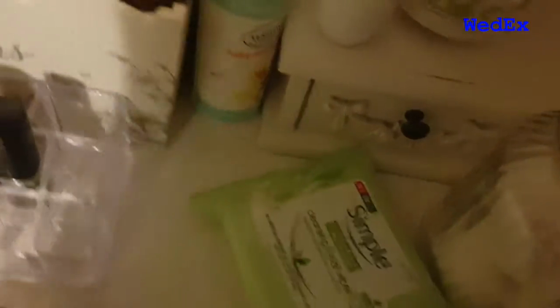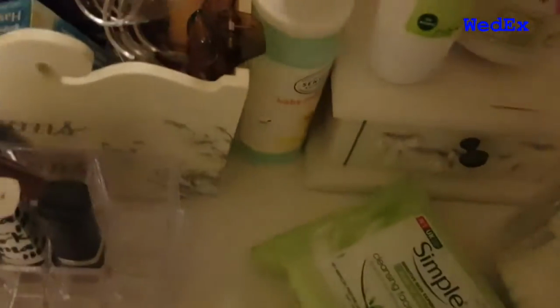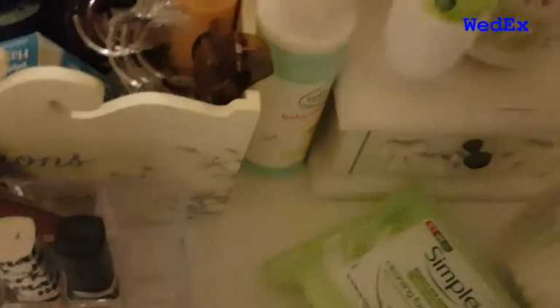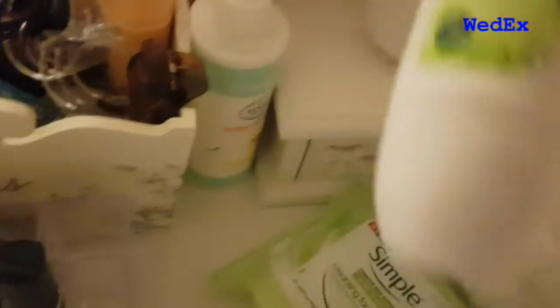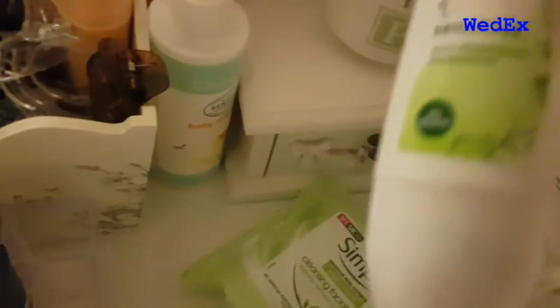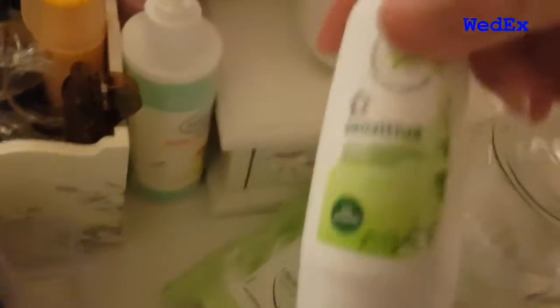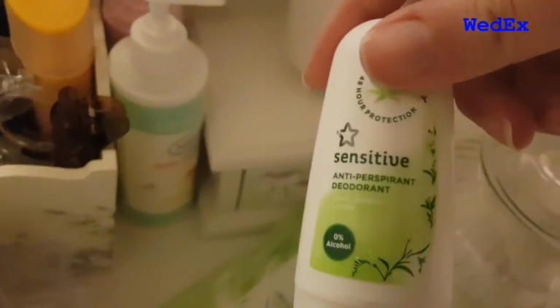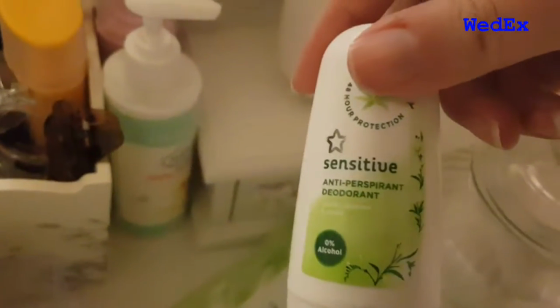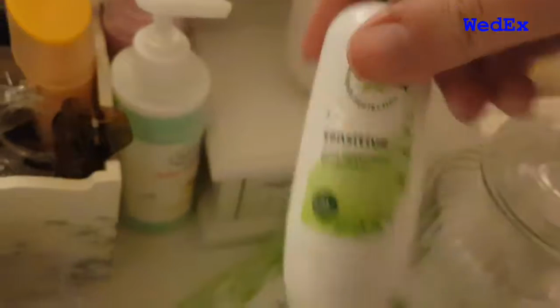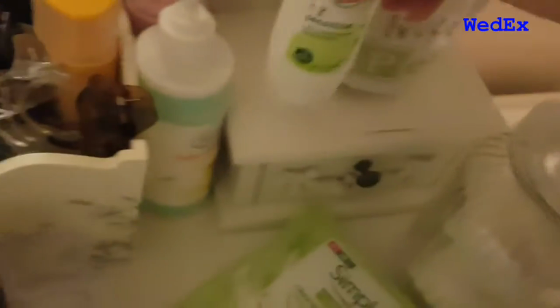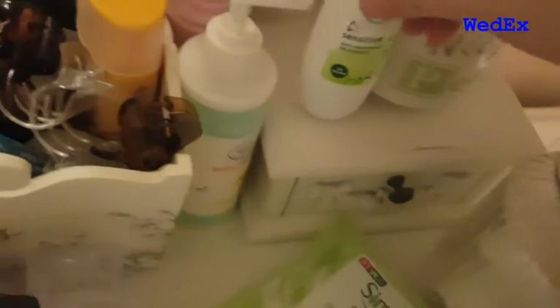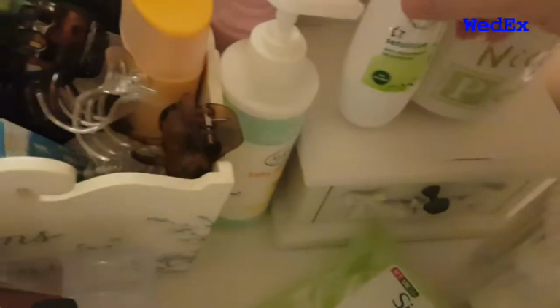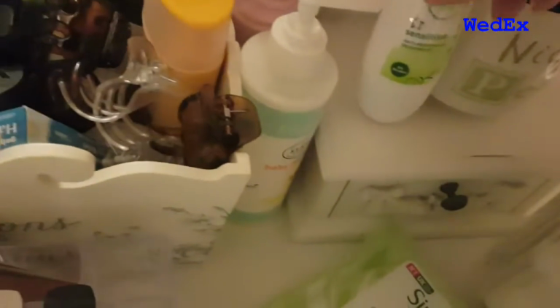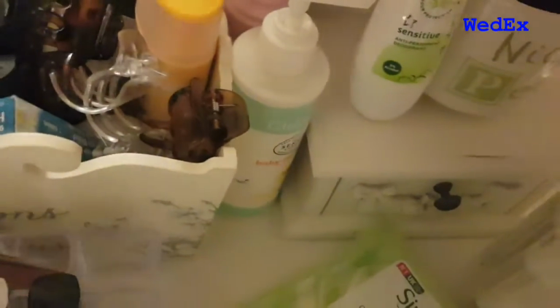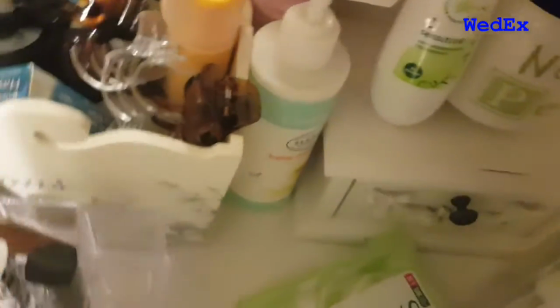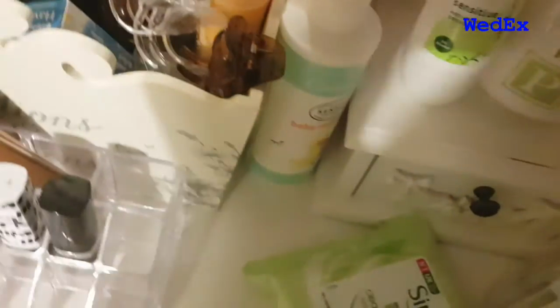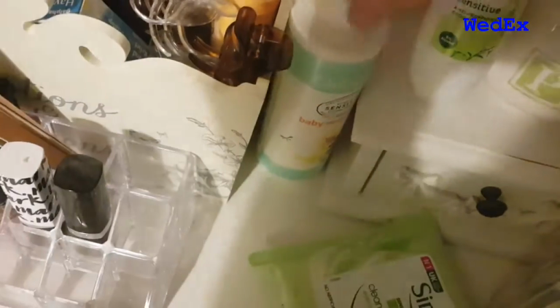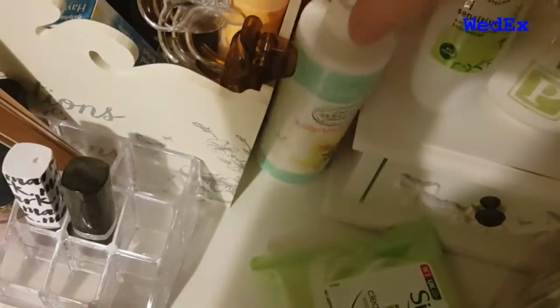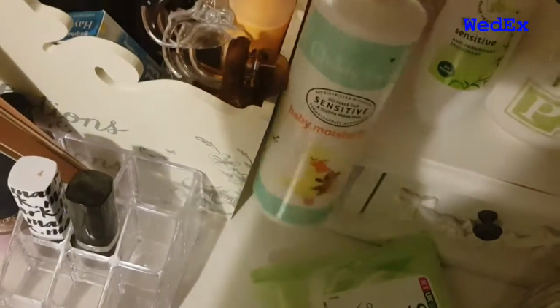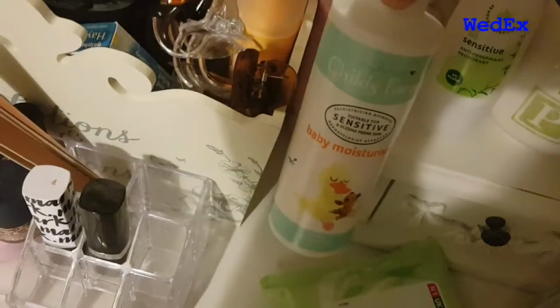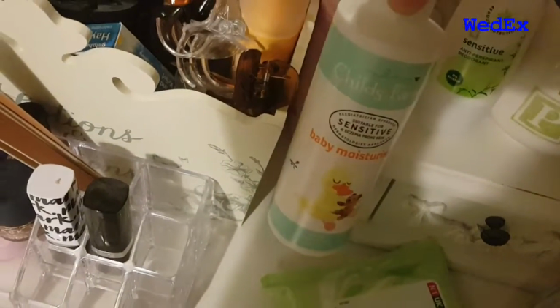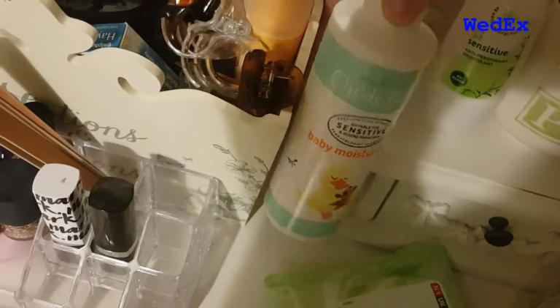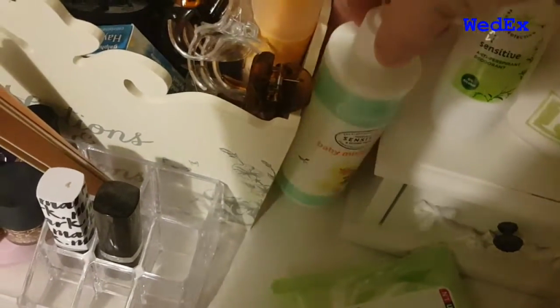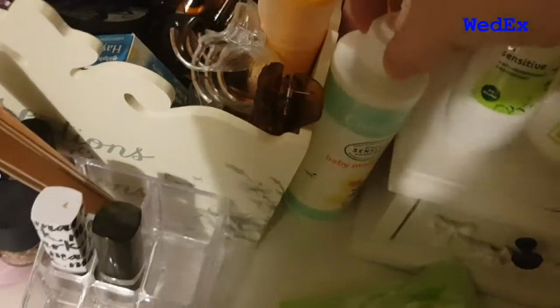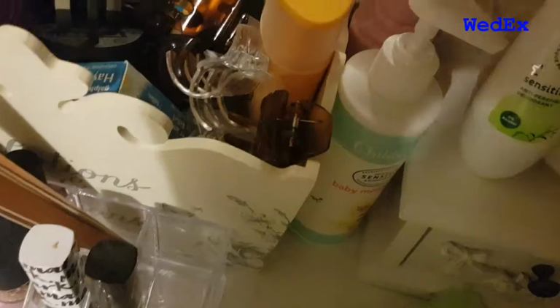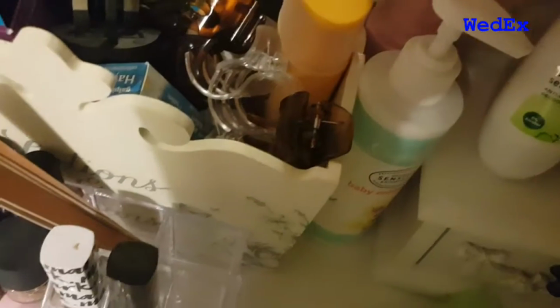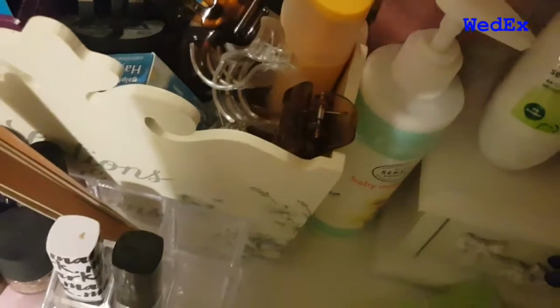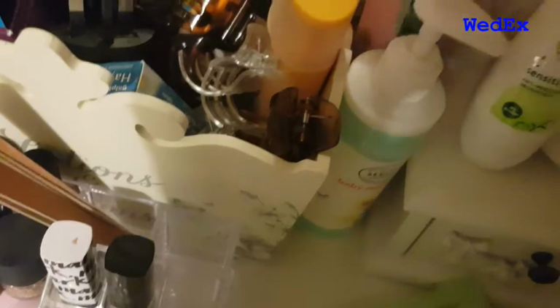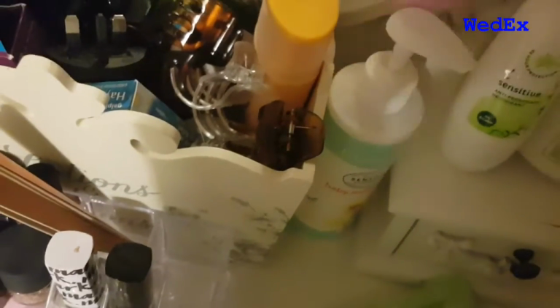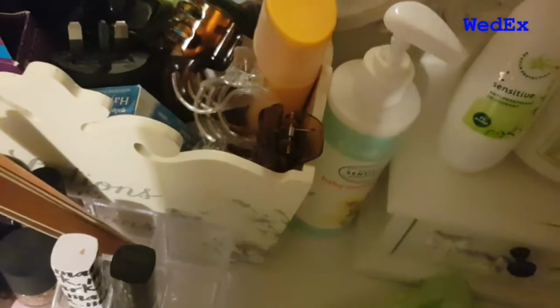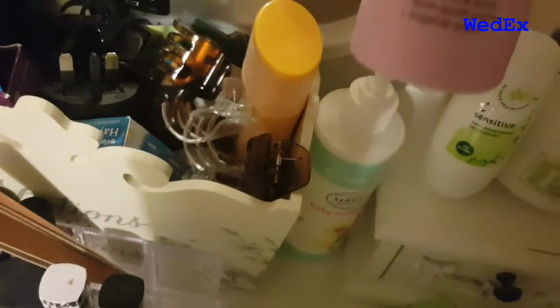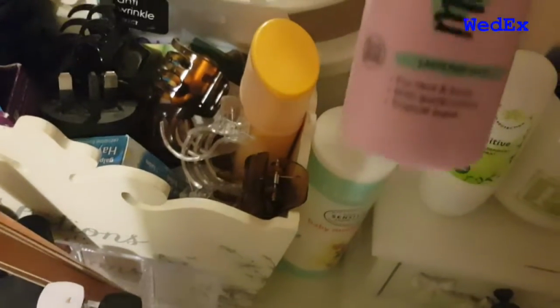Over here is my deodorant, and then we've got some moisturizer that I use for my eczema, and some fake tan that I never use.